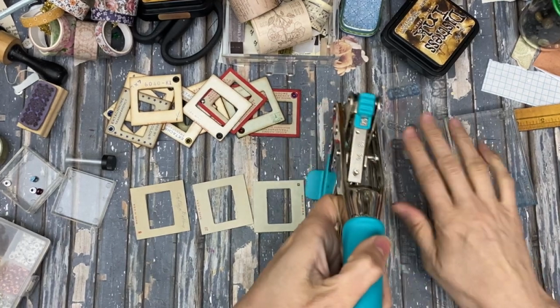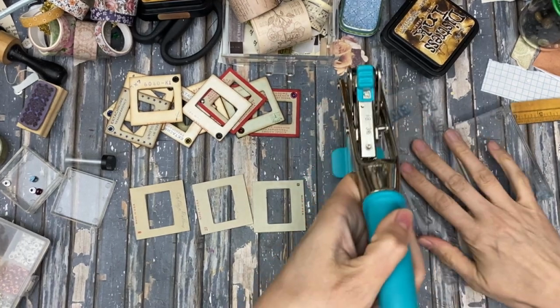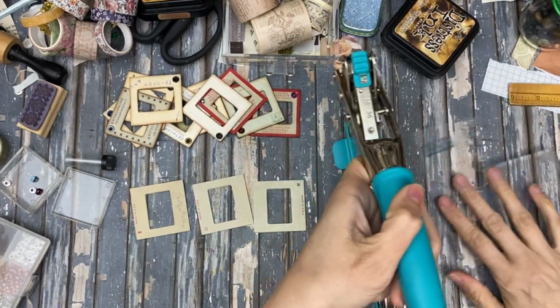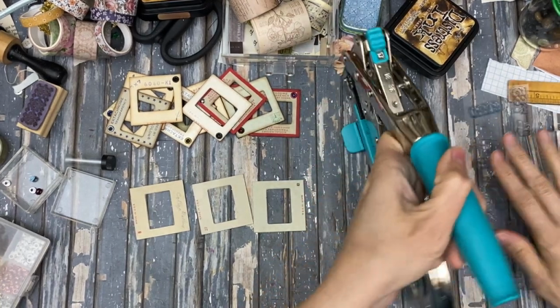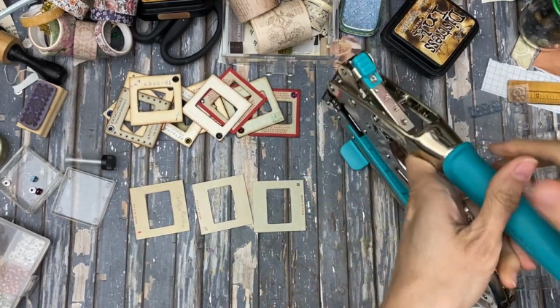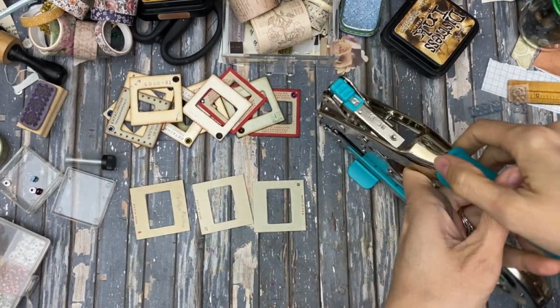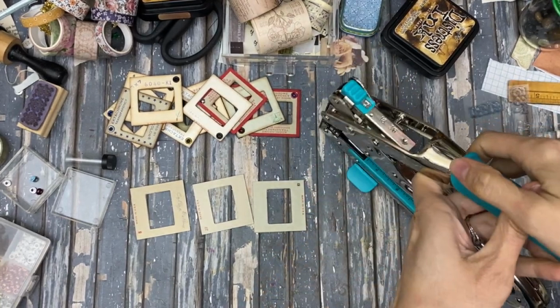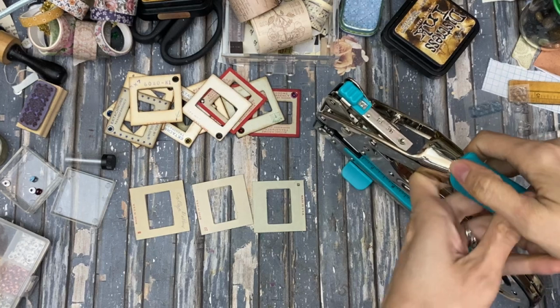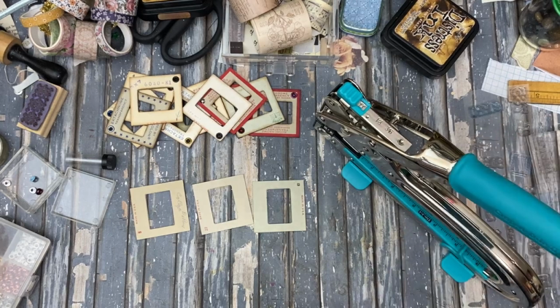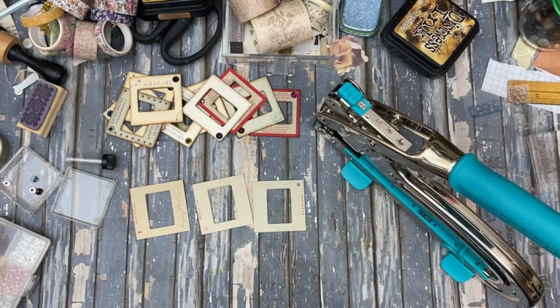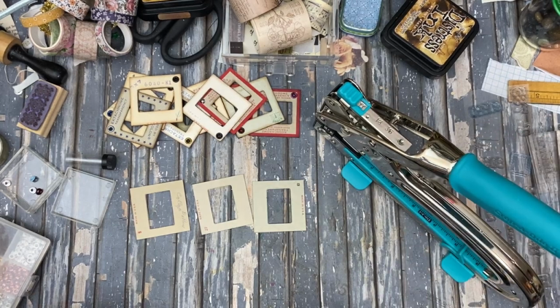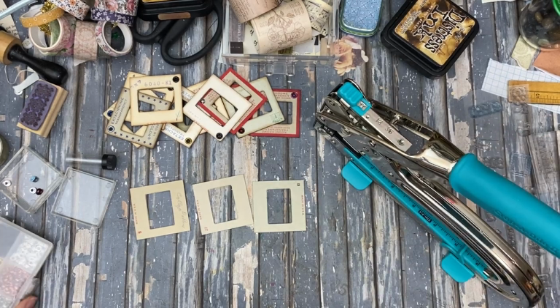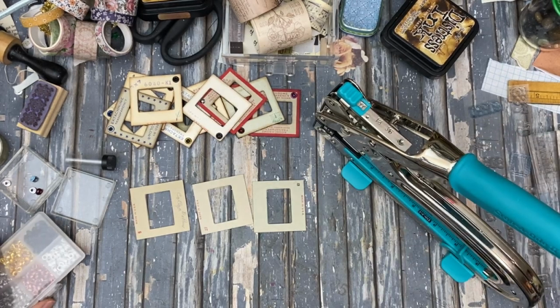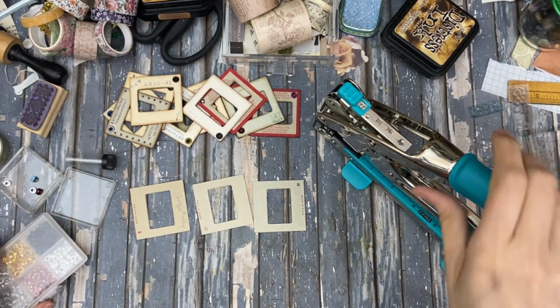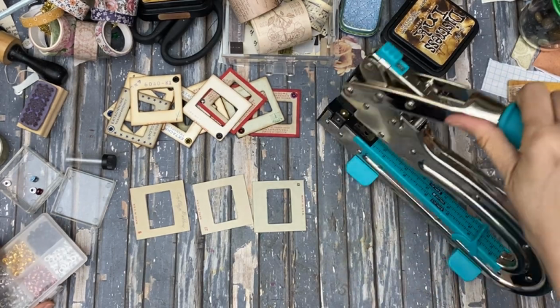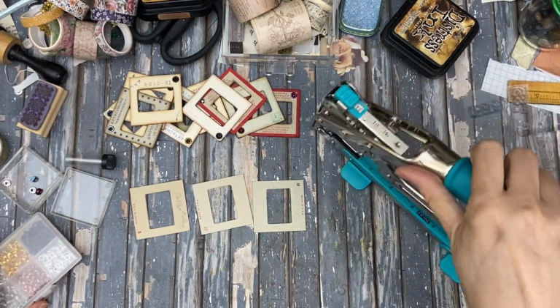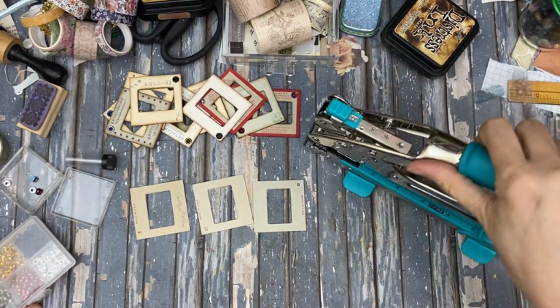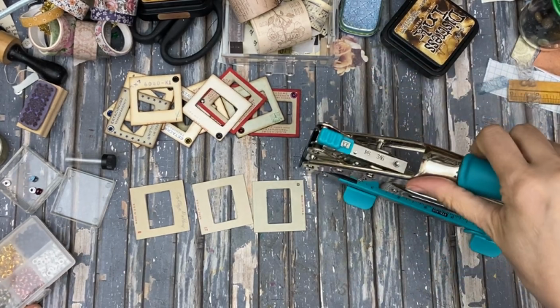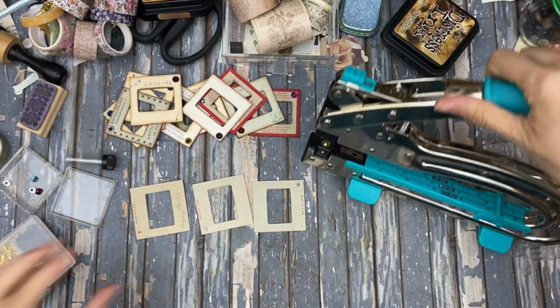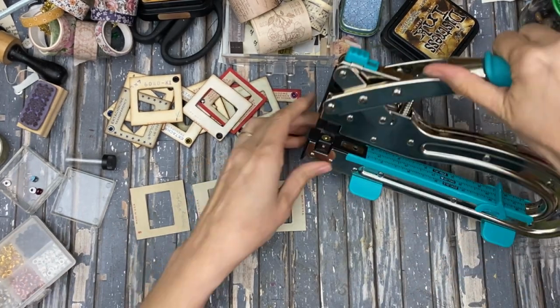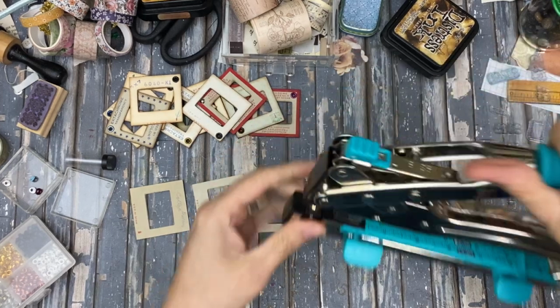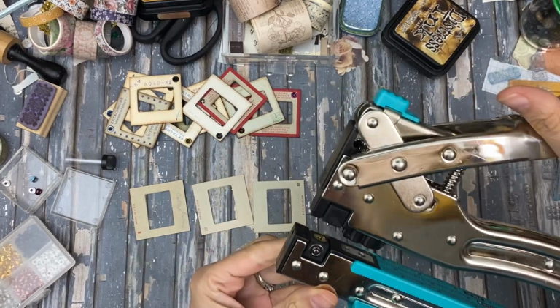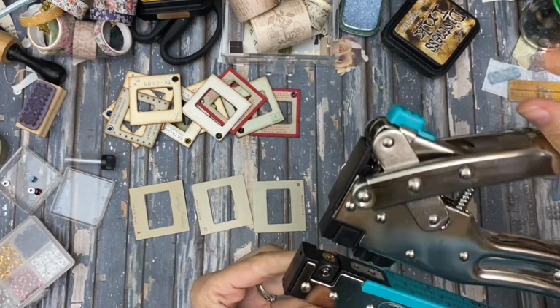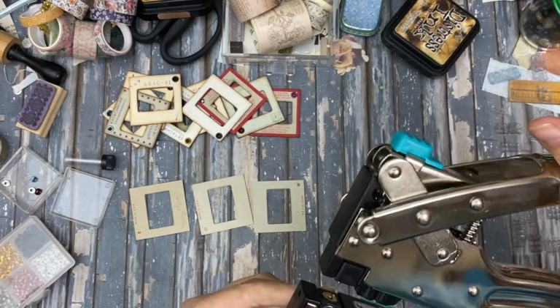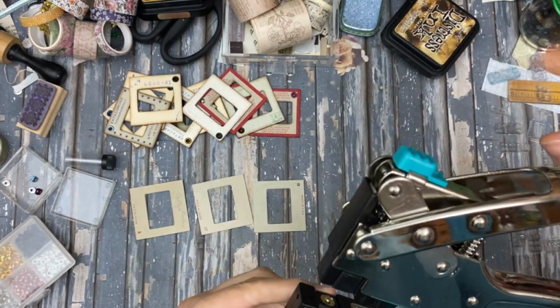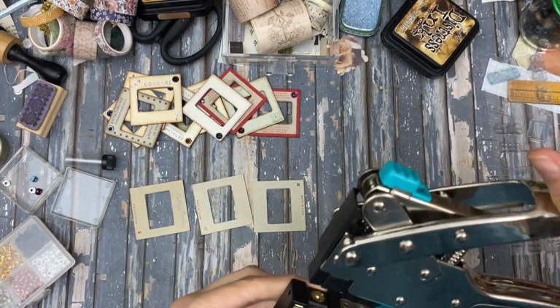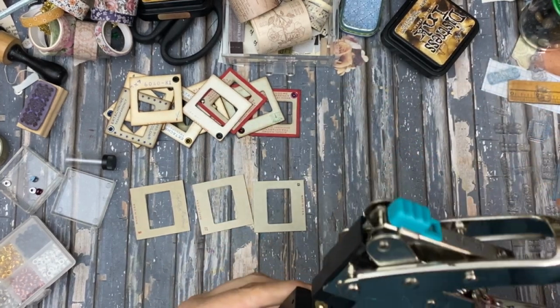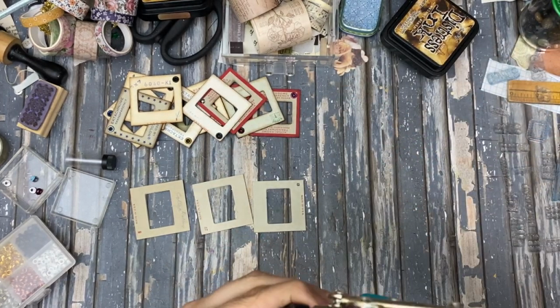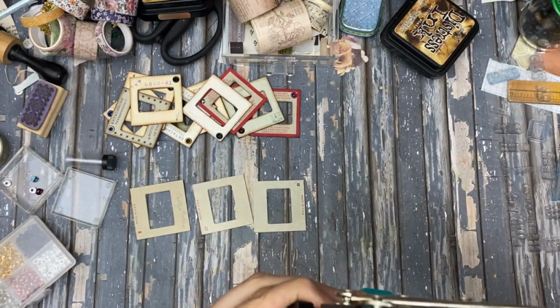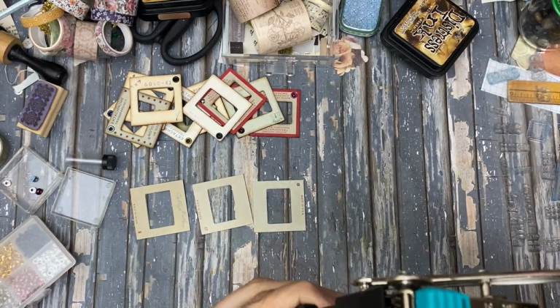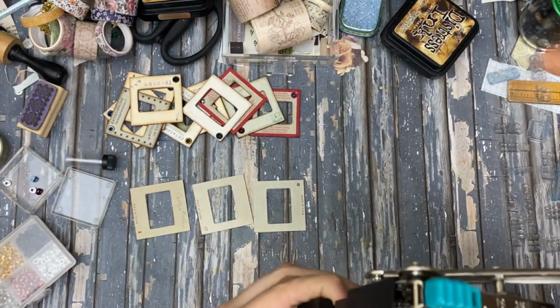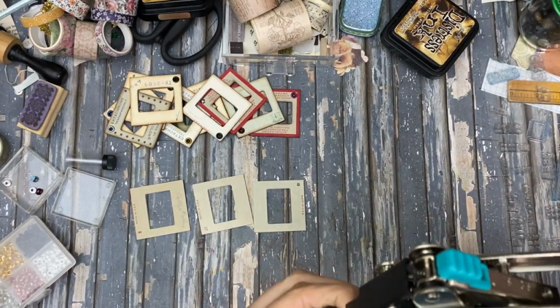I did get a crop-a-dial. I know it's crazy, but I got a gift certificate to Hobby Lobby and I decided to splurge and check it out. So what do I have here? C3.